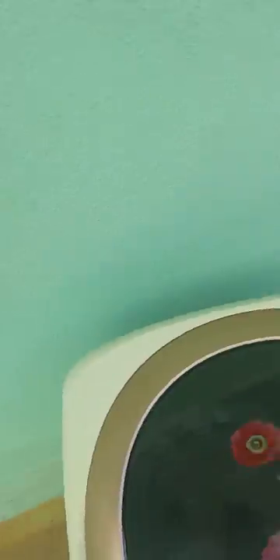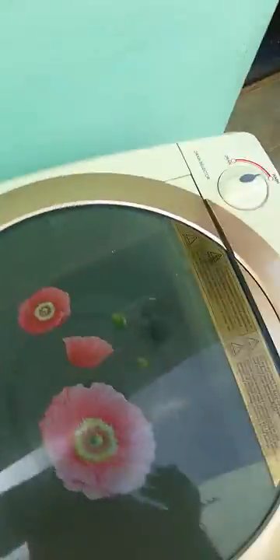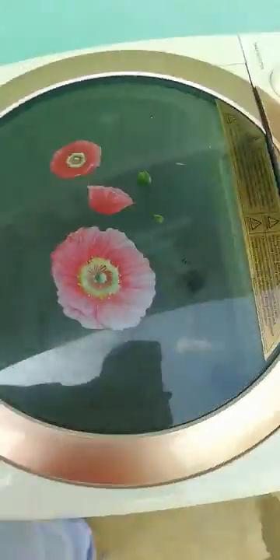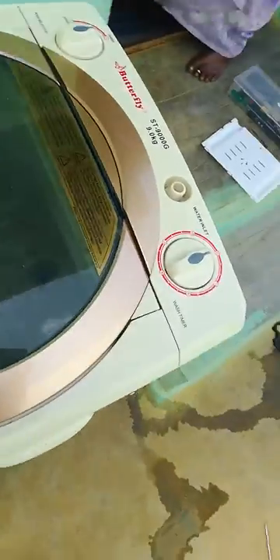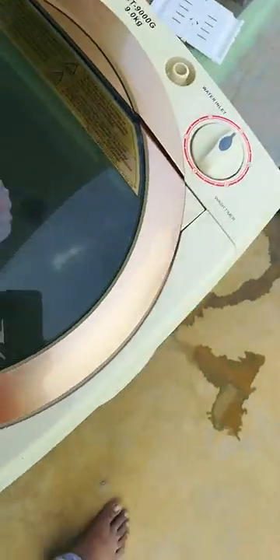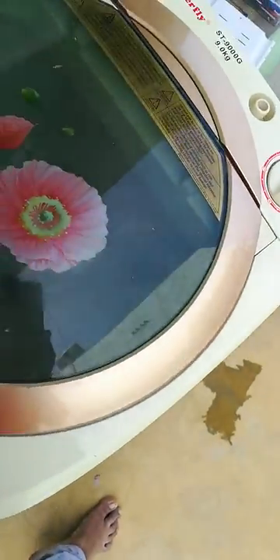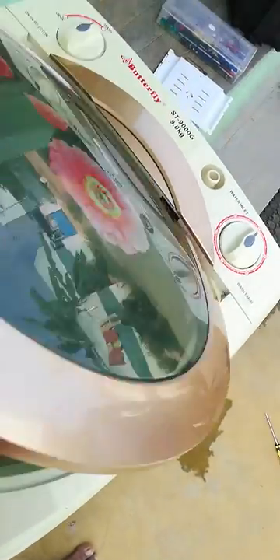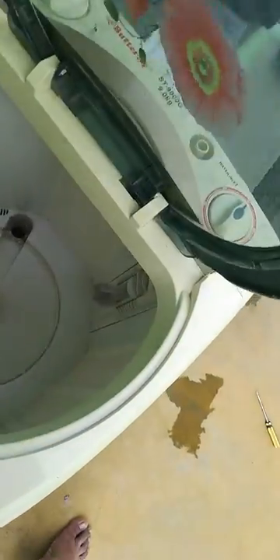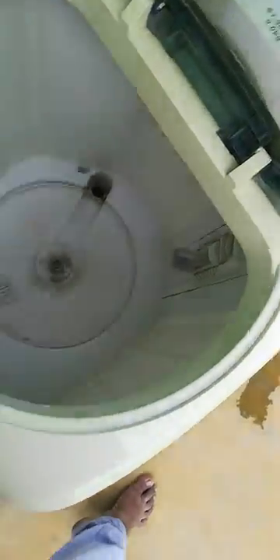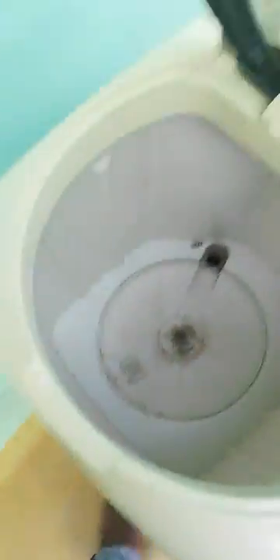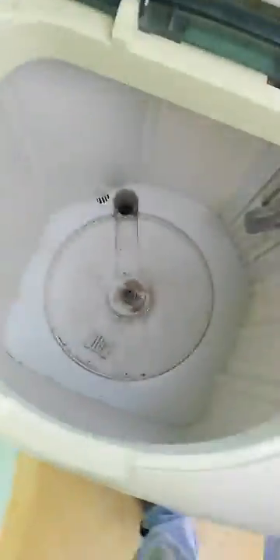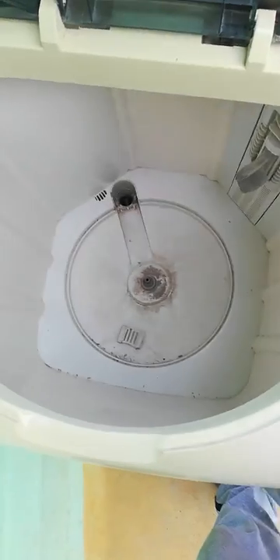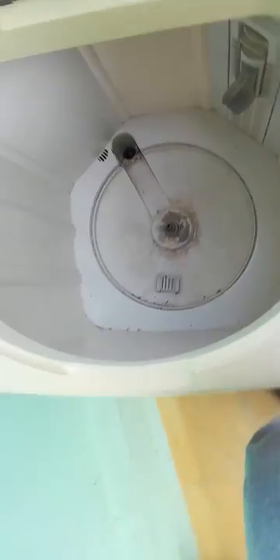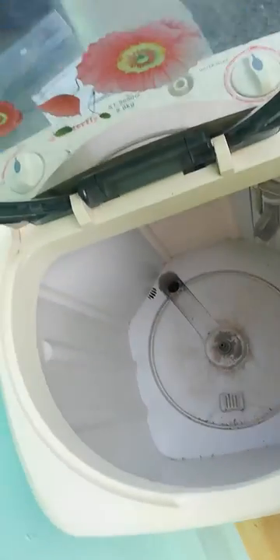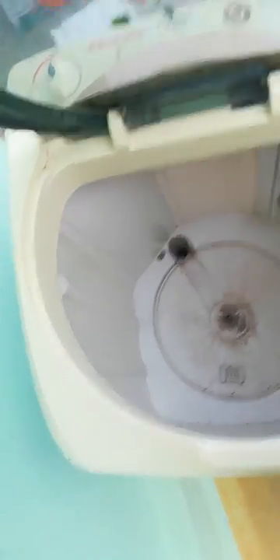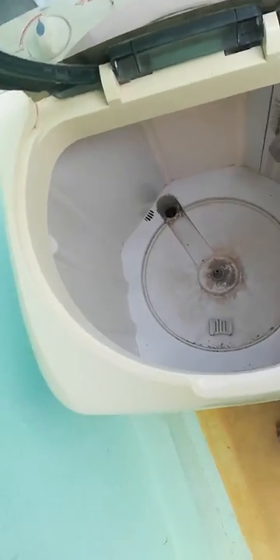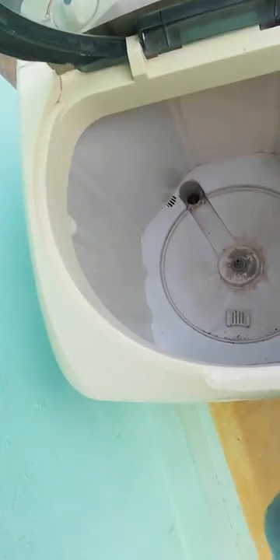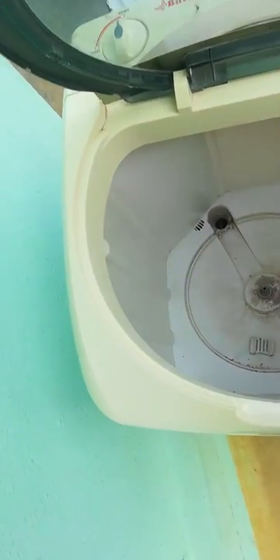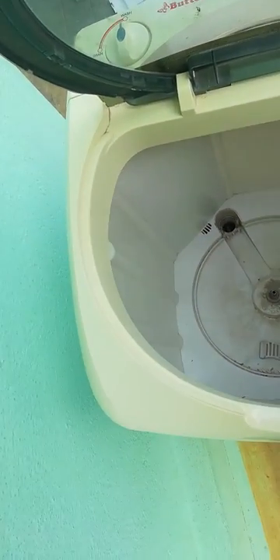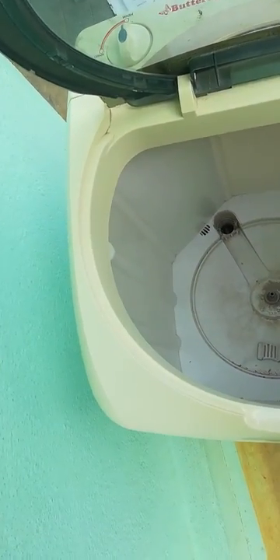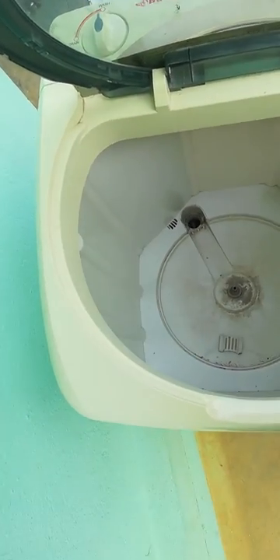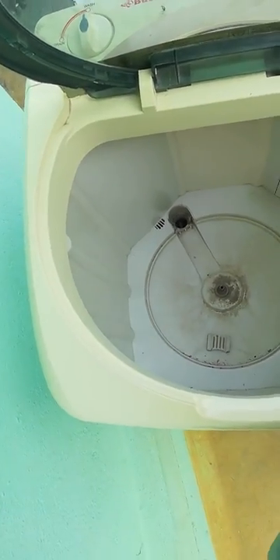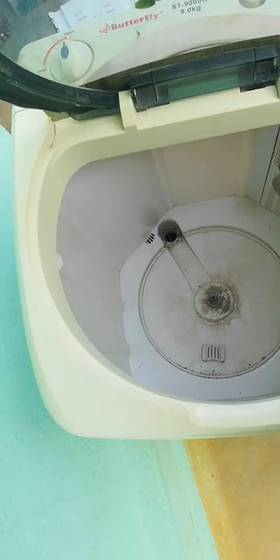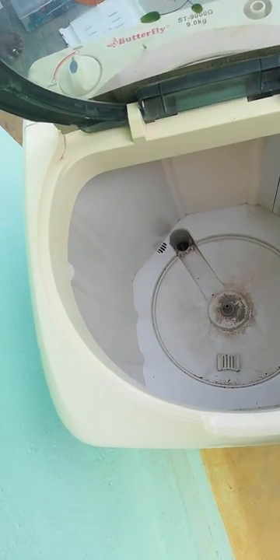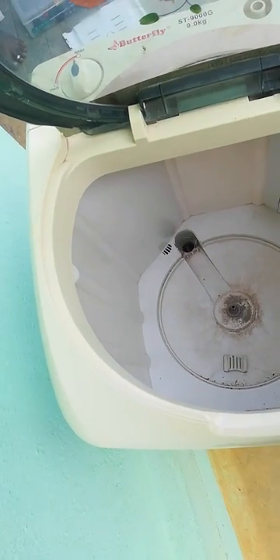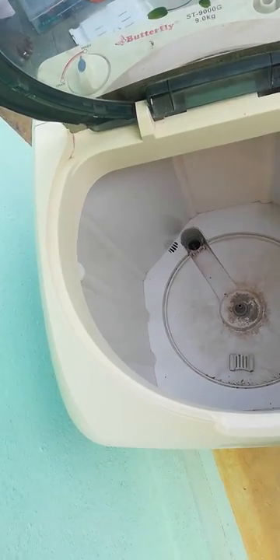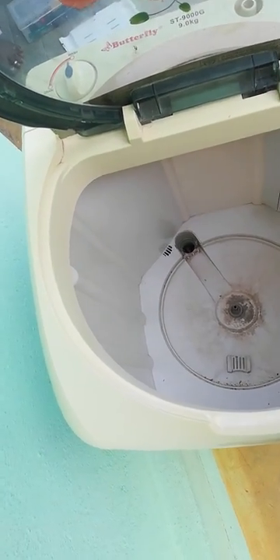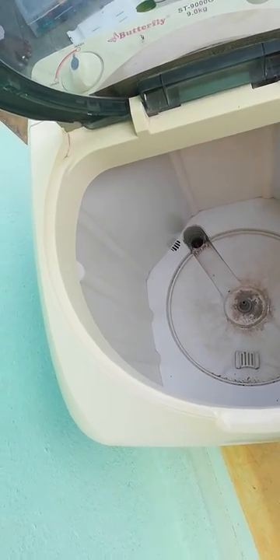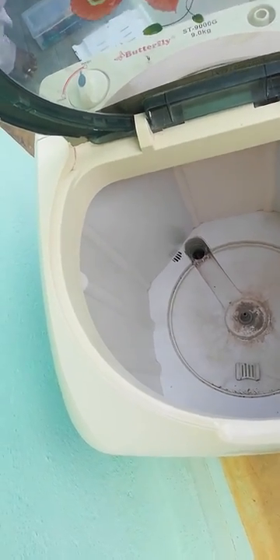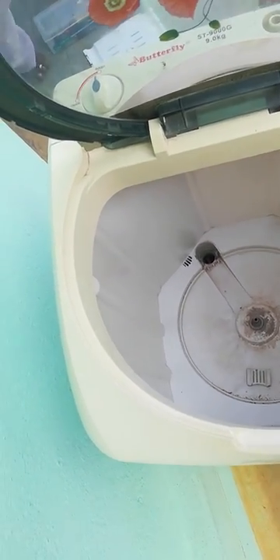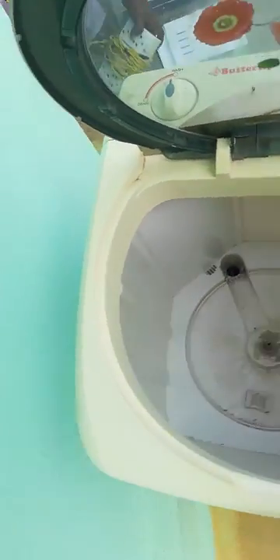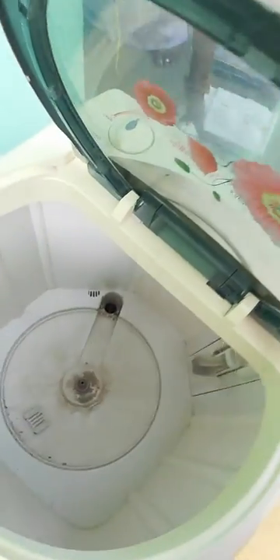It's simple. It's a simple machine and it's a good machine. Let's see how the washing machine is going to be demonstrated.